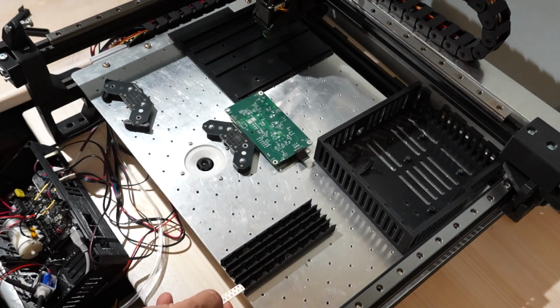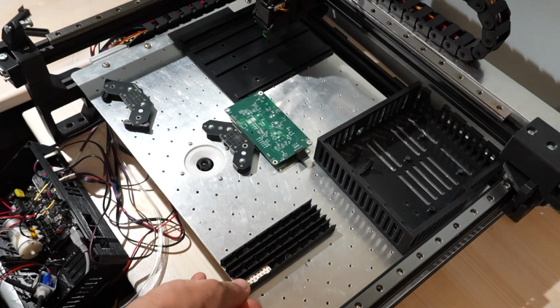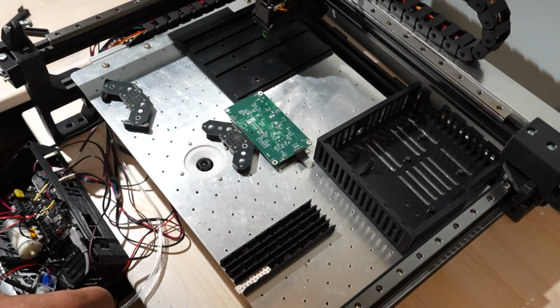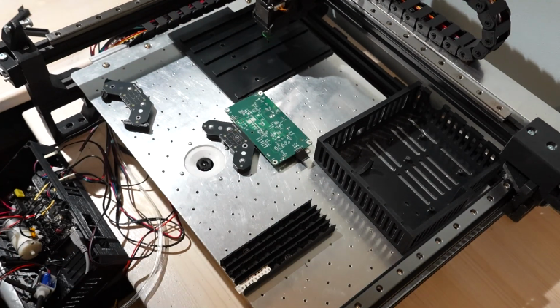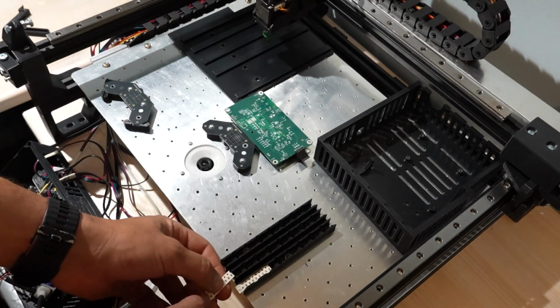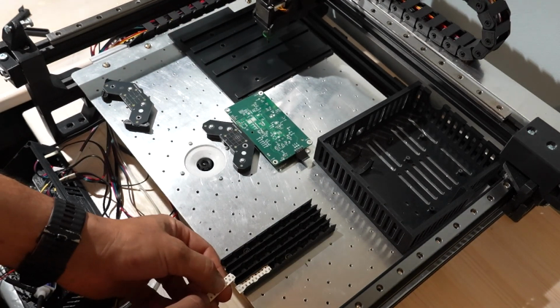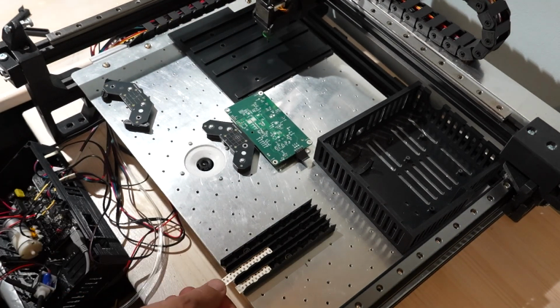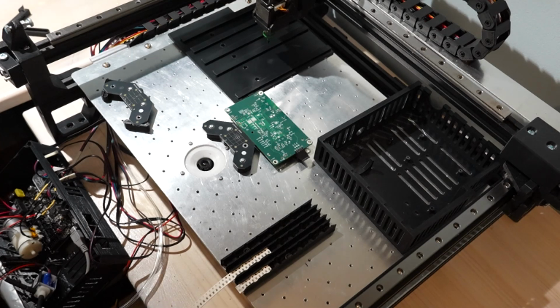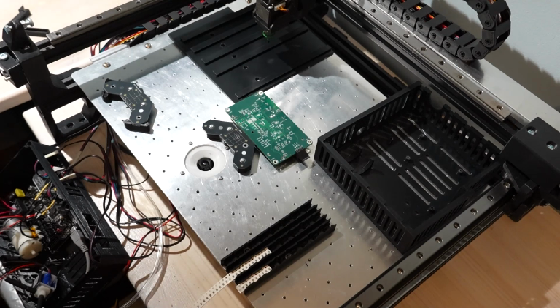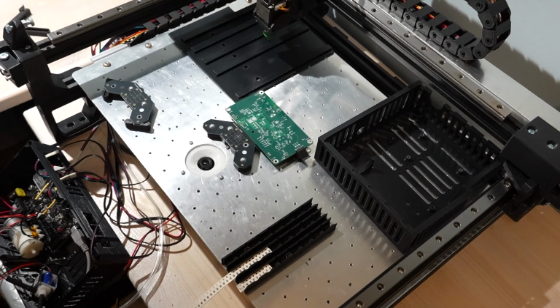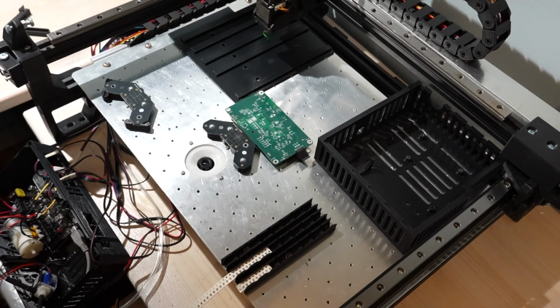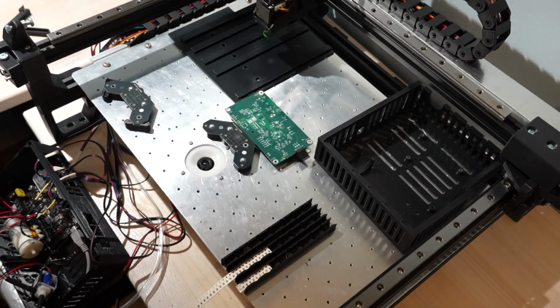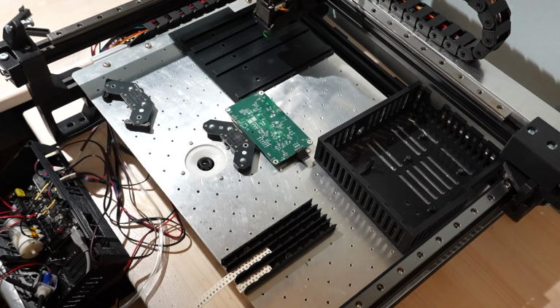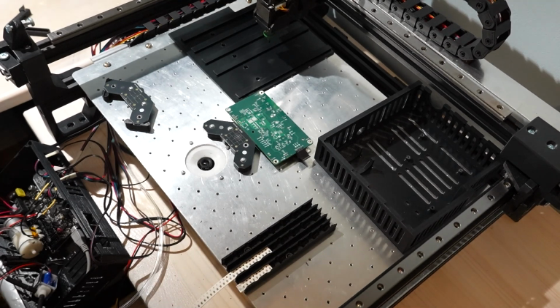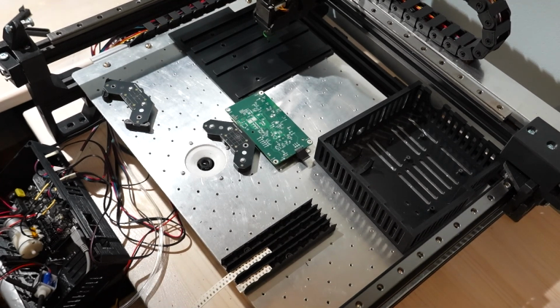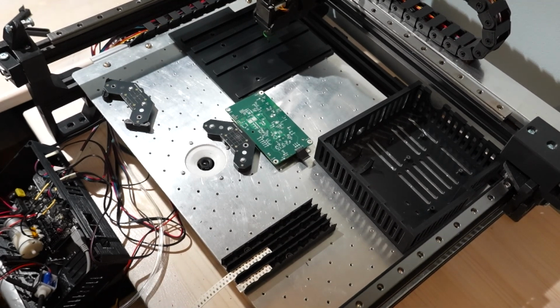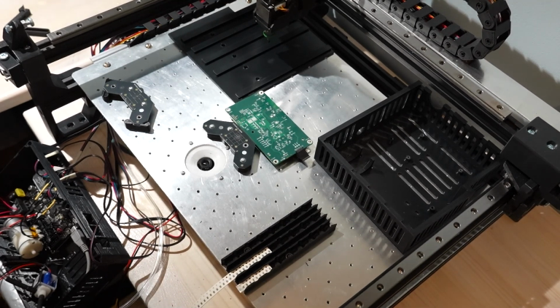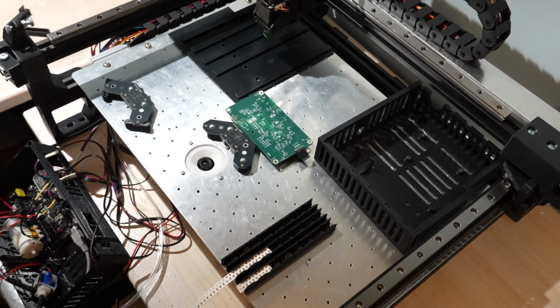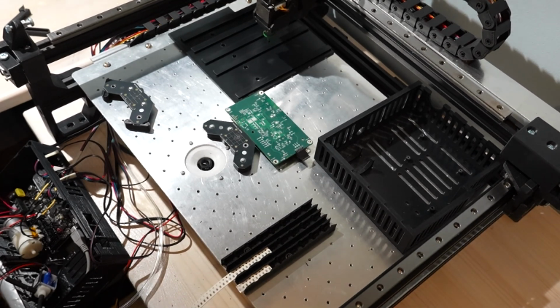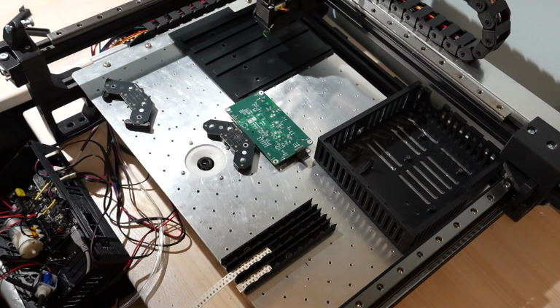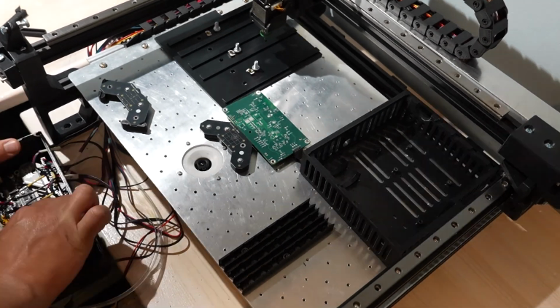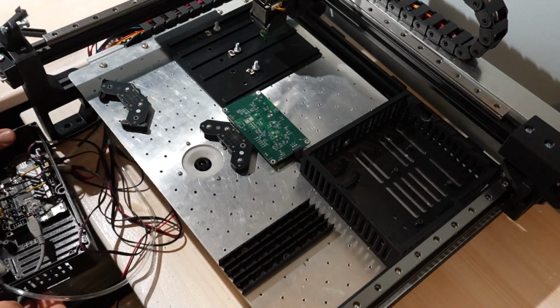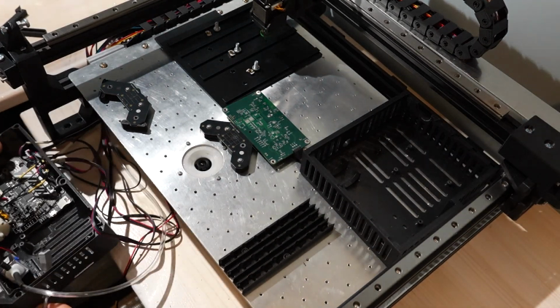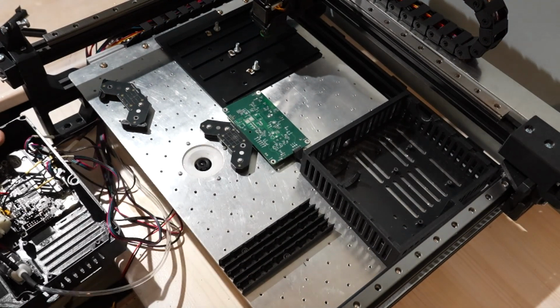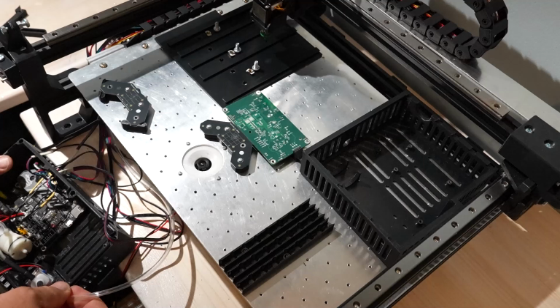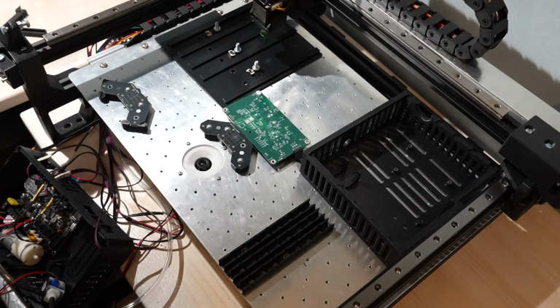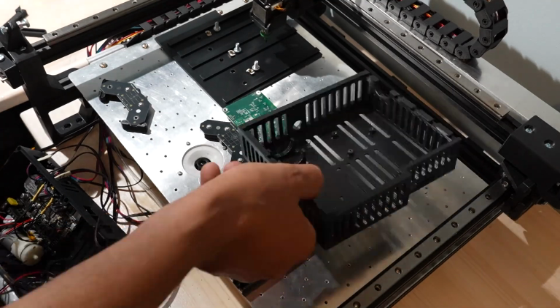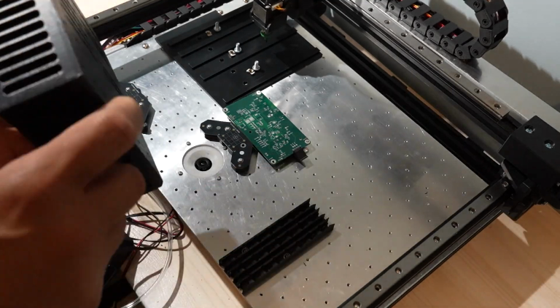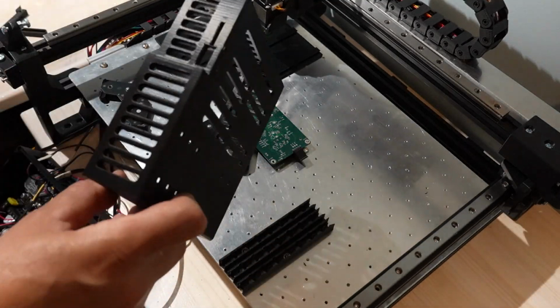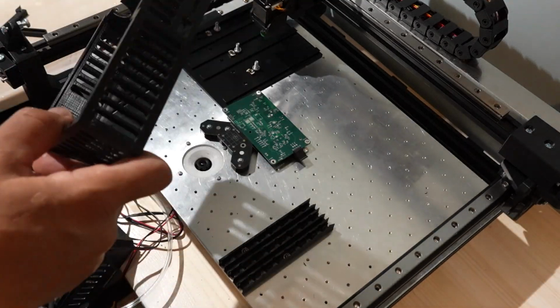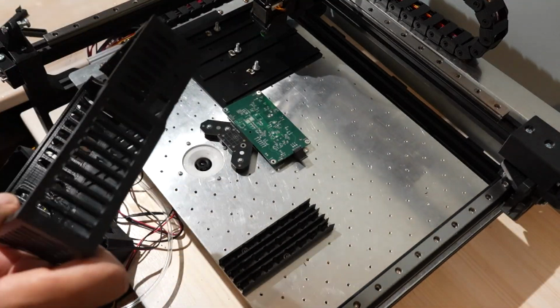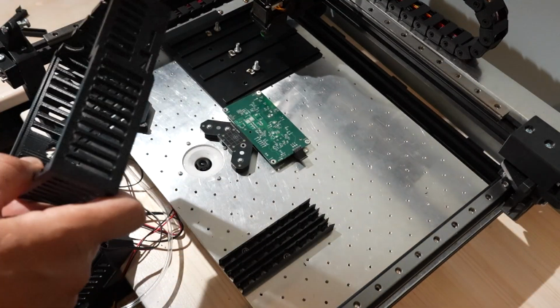I did some quick adjustments after the first print because I didn't think about every tiny clearance. But this version works great, and the next one will be perfect.